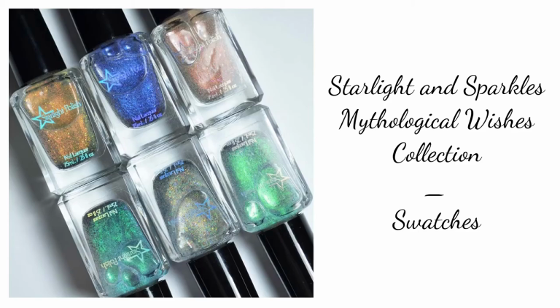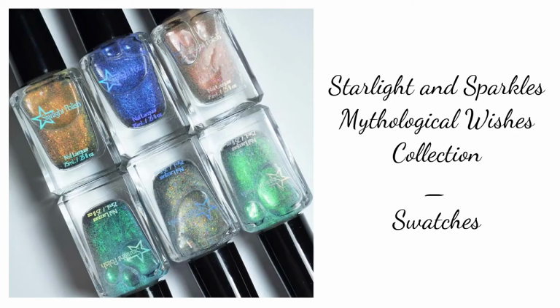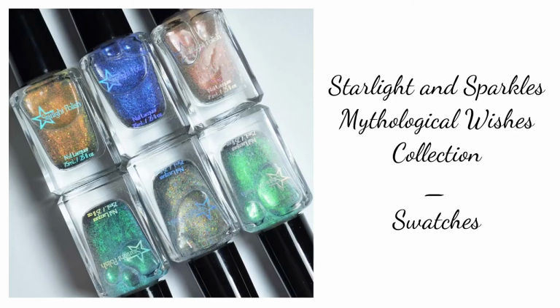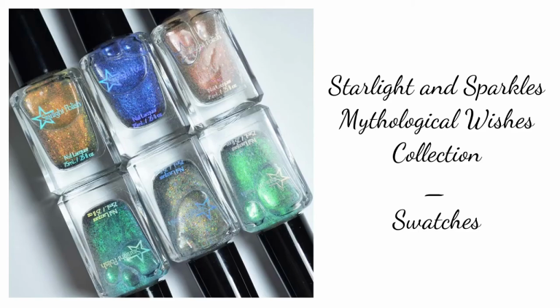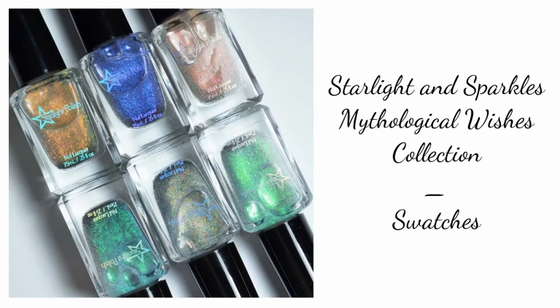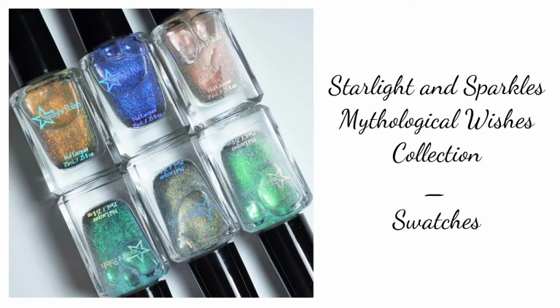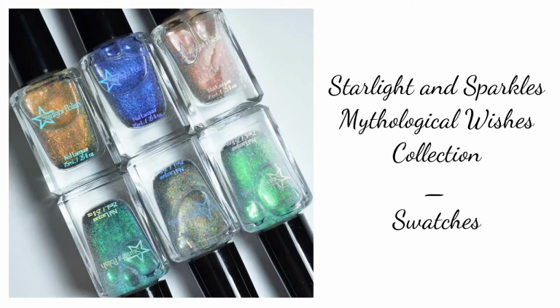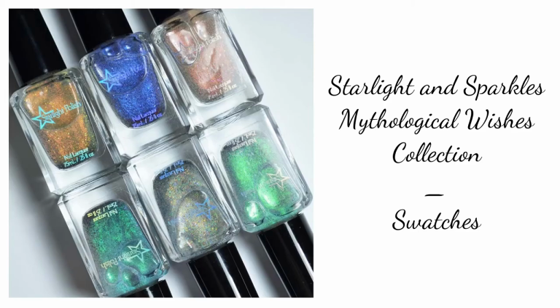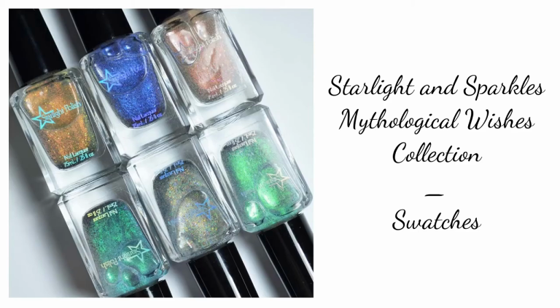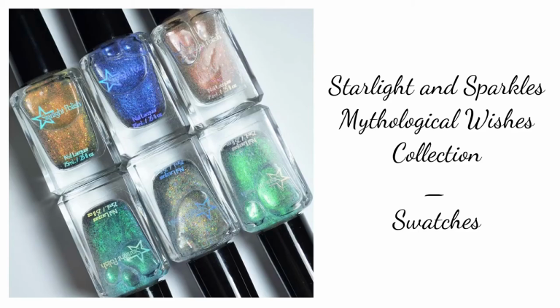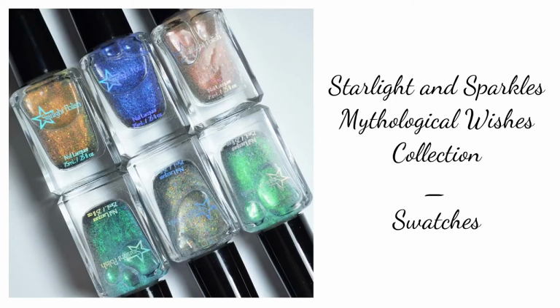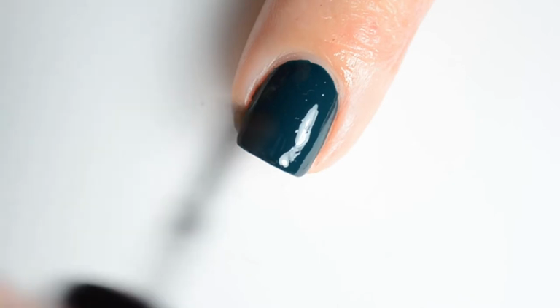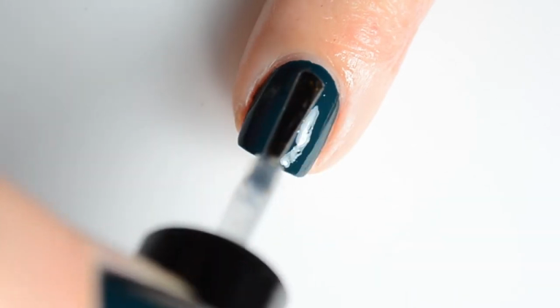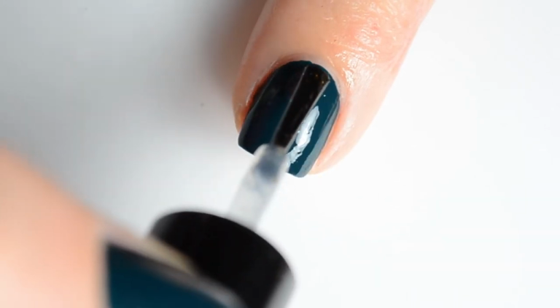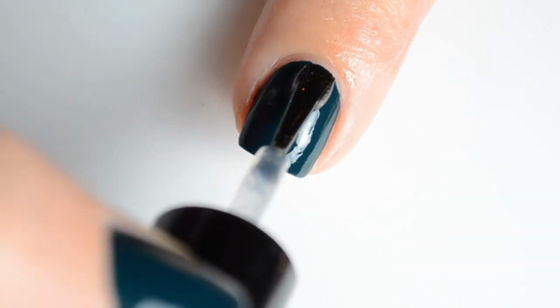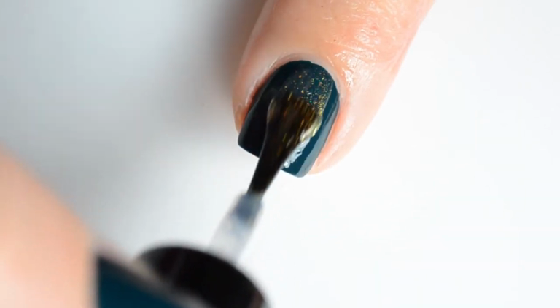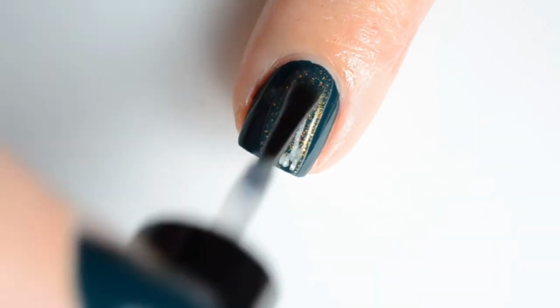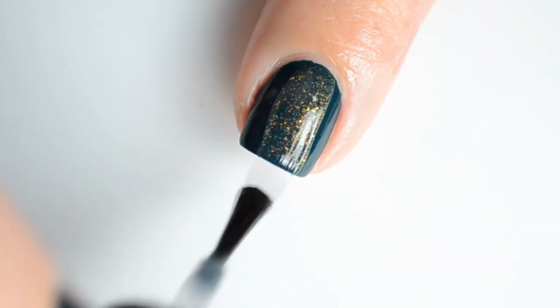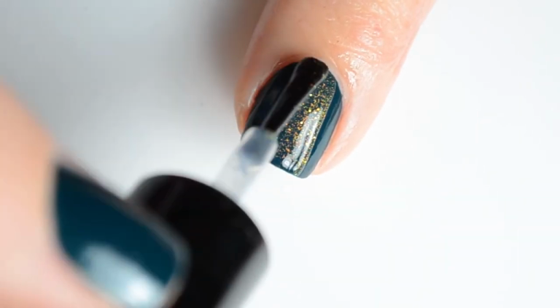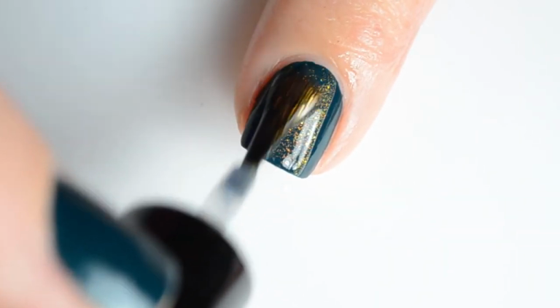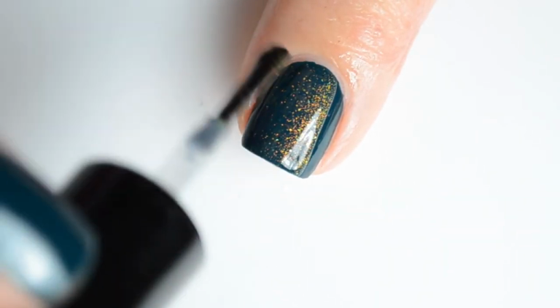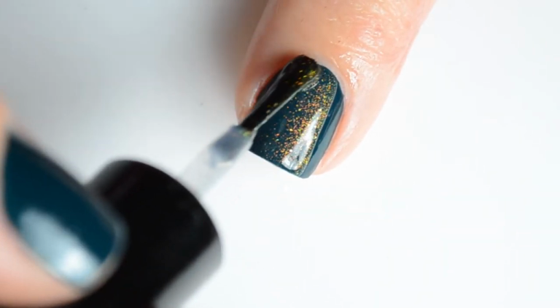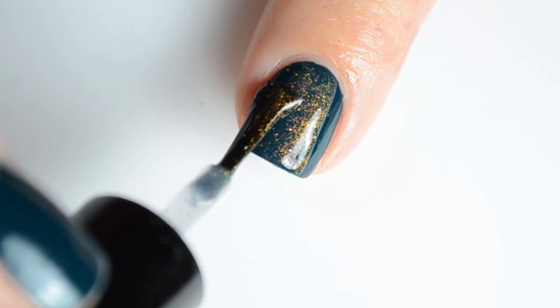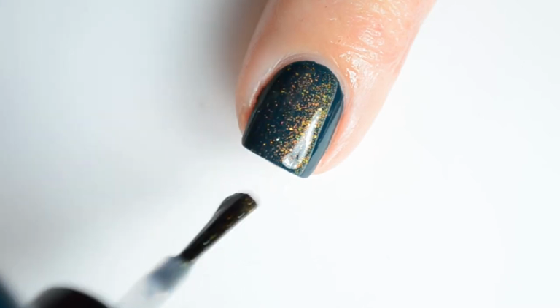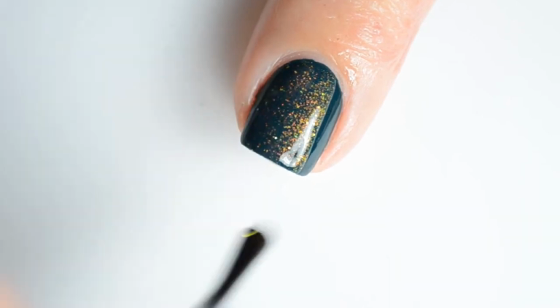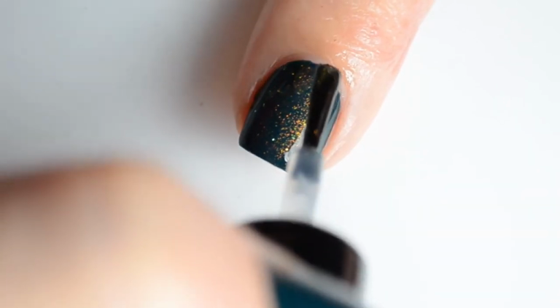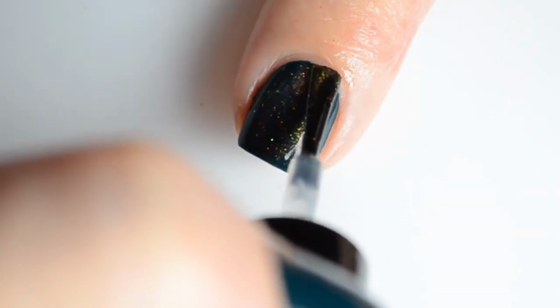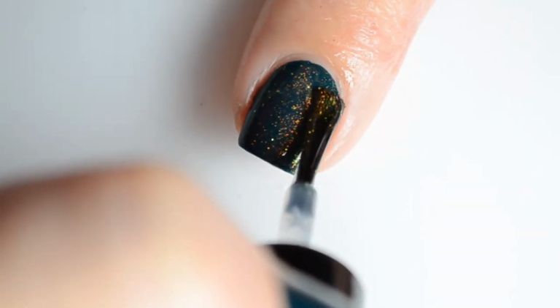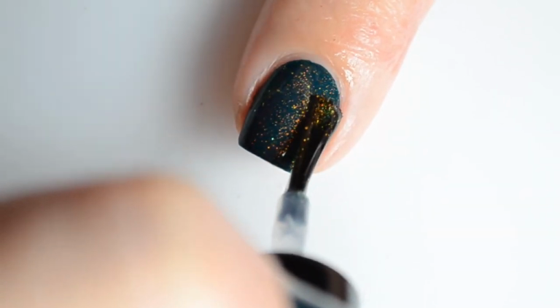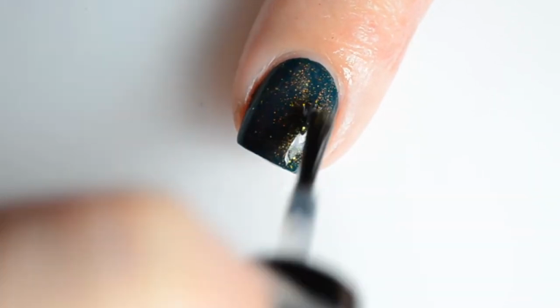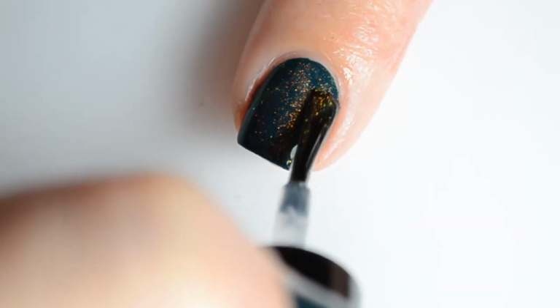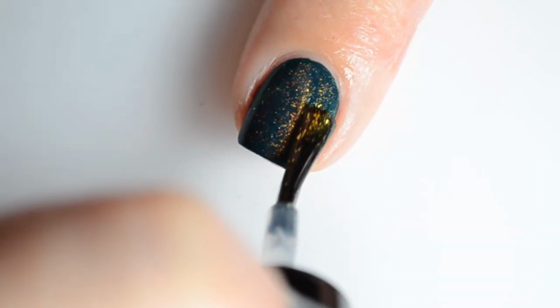Hello and welcome back to Polished Lifting! Today I have a real quick look at this Starlight and Sparkles Mythological Wishes collection. This one's going to go quite quickly just because they're toppers, so I do recommend checking out the blog post for full details.